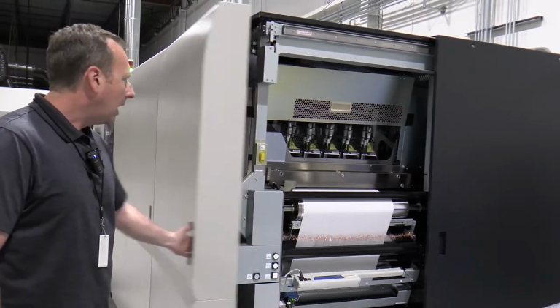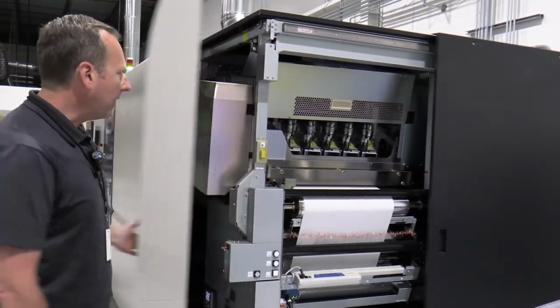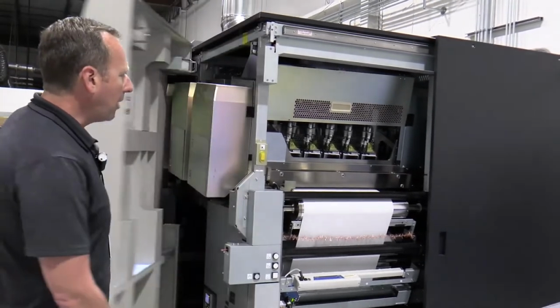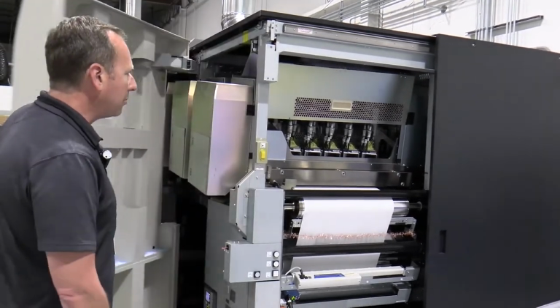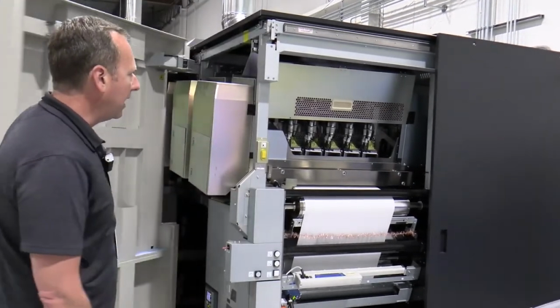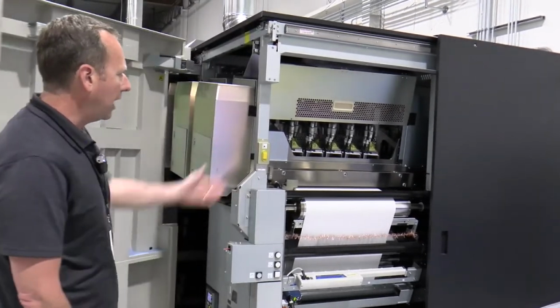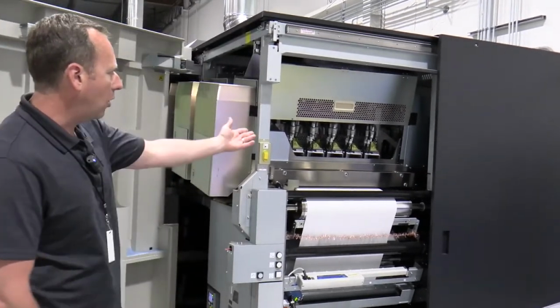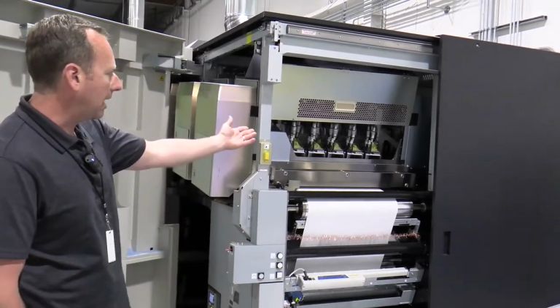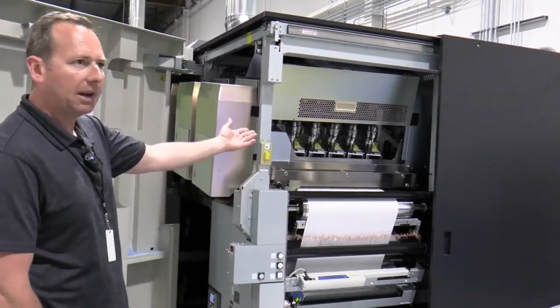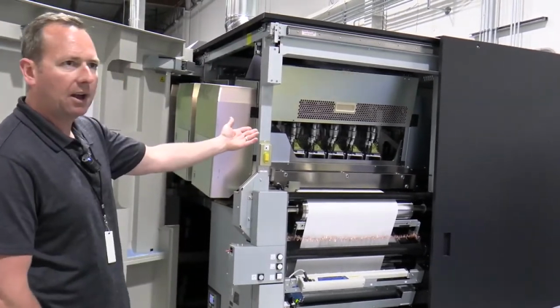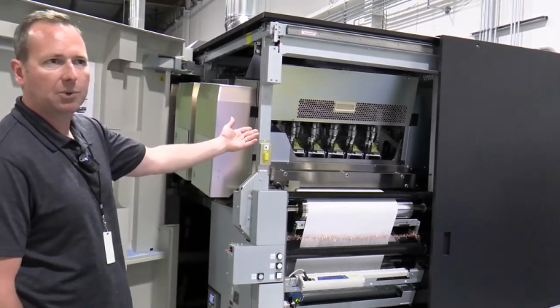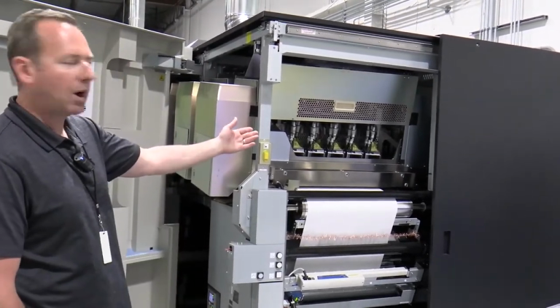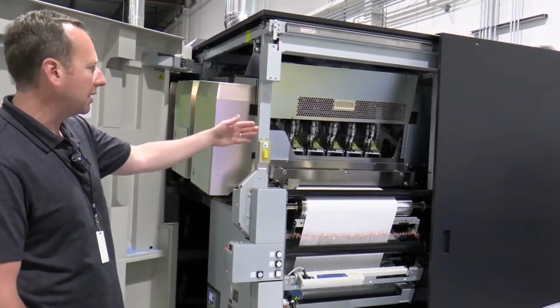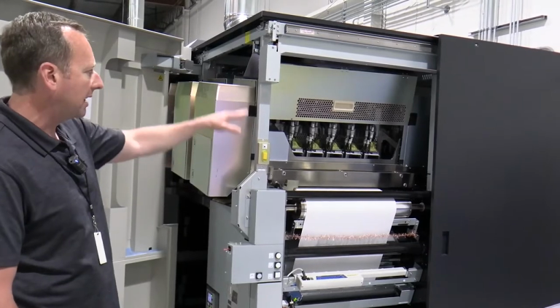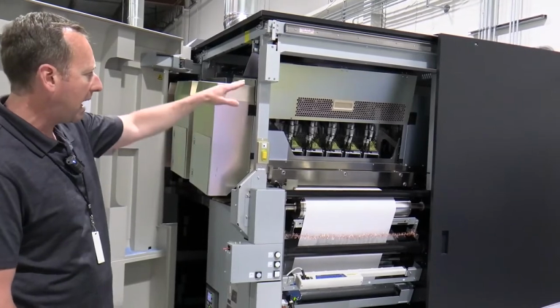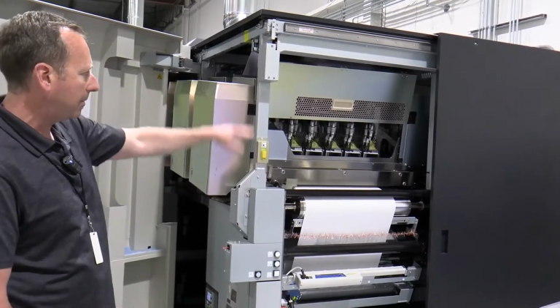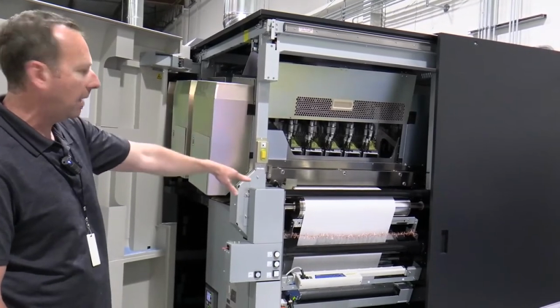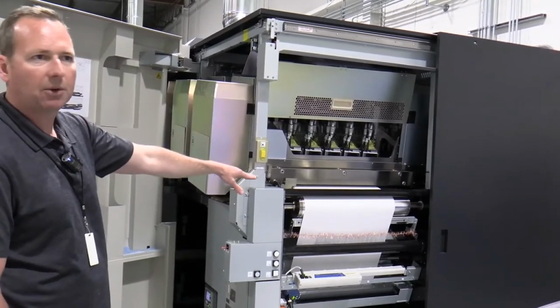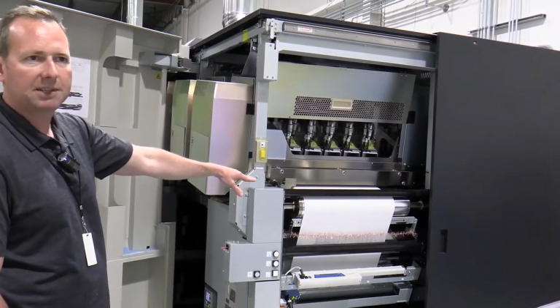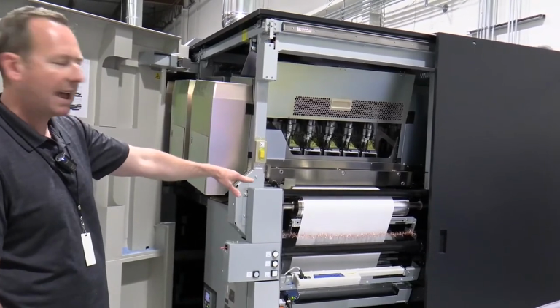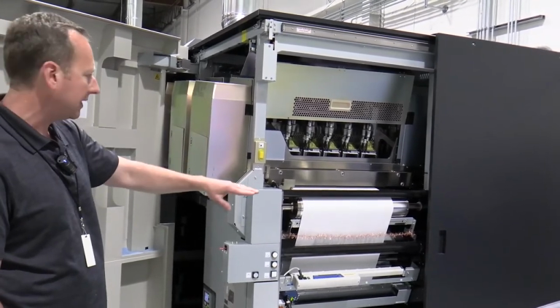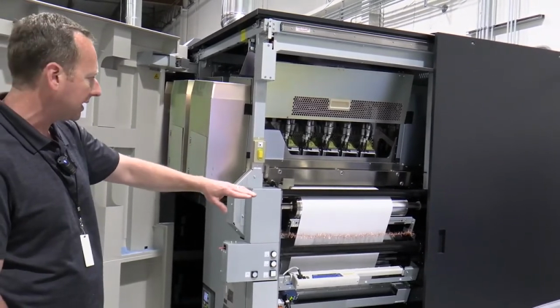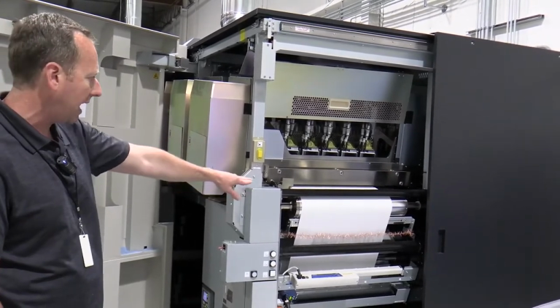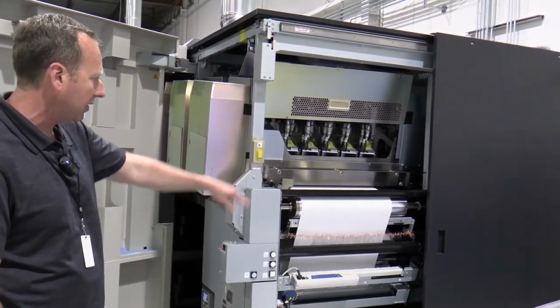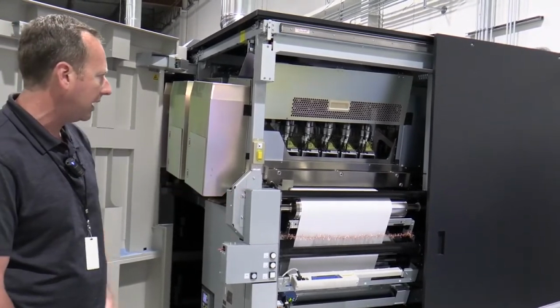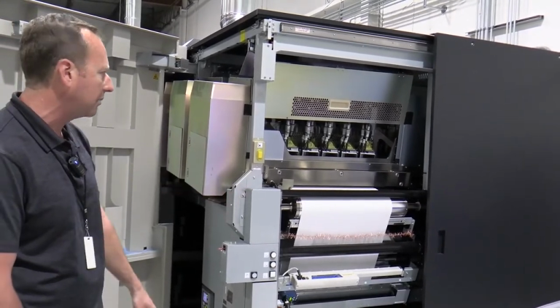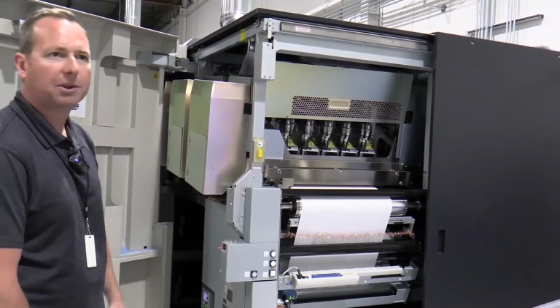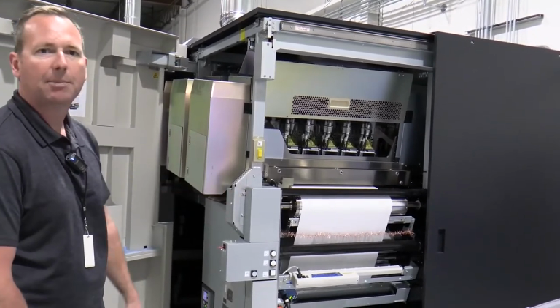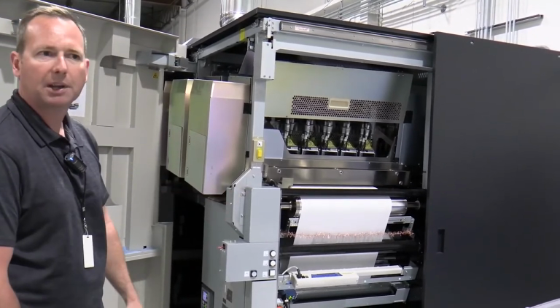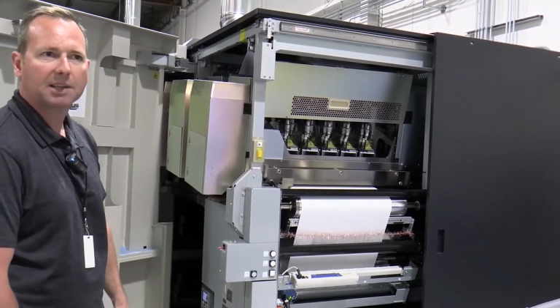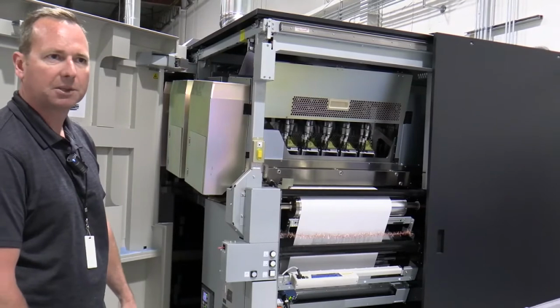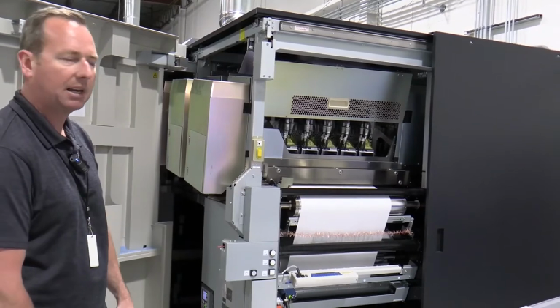I have the black print head array opened up right now, so we can watch it uncap, come down on its z-axis, and it's going to begin to print on the paper when it gets up to speed.